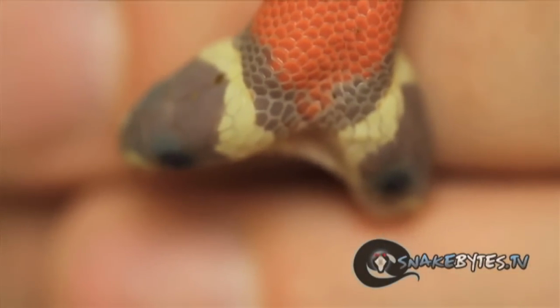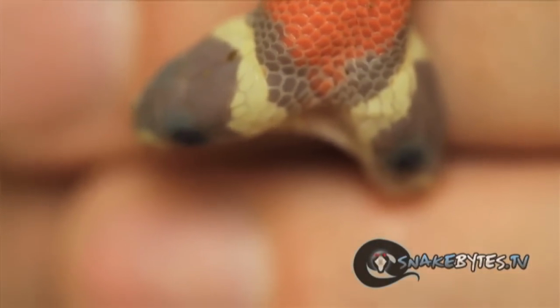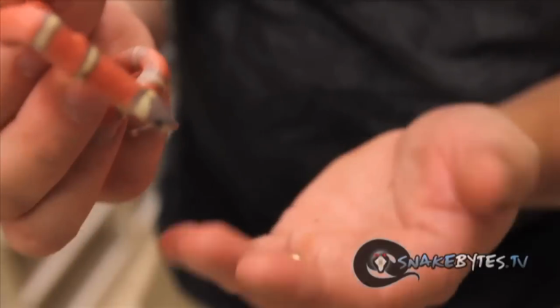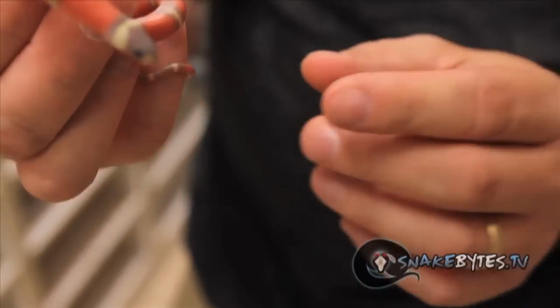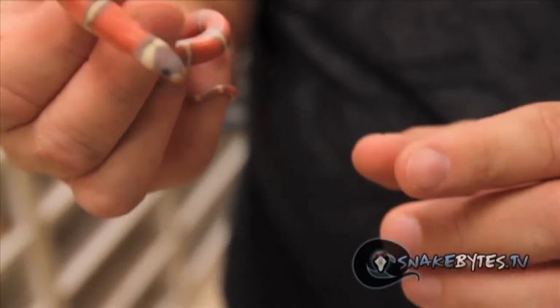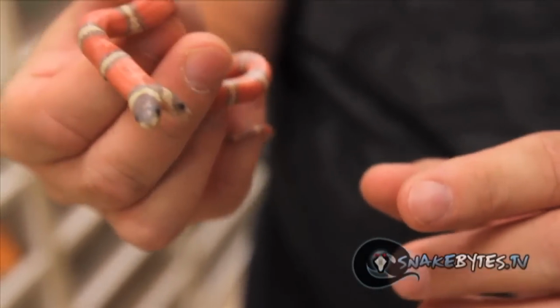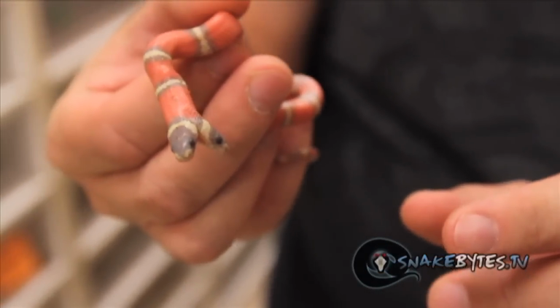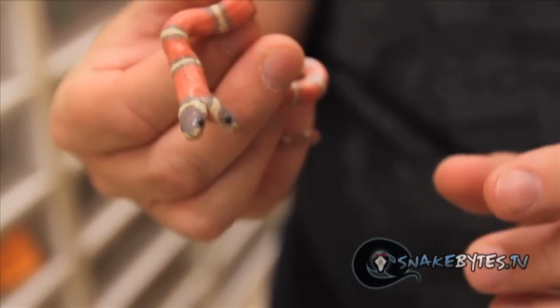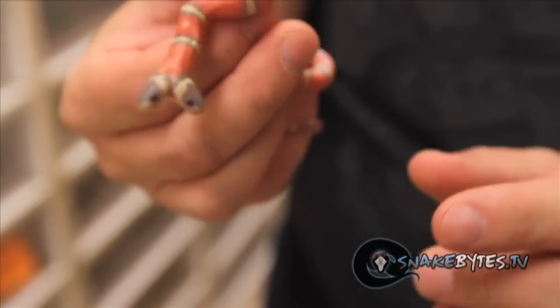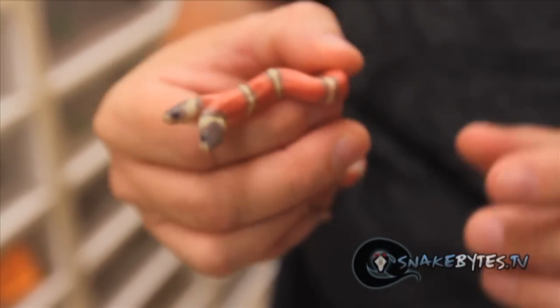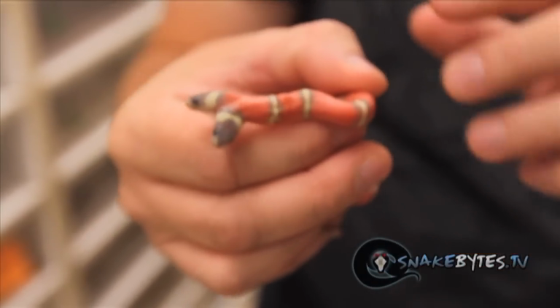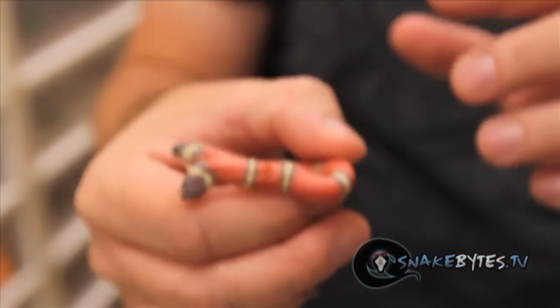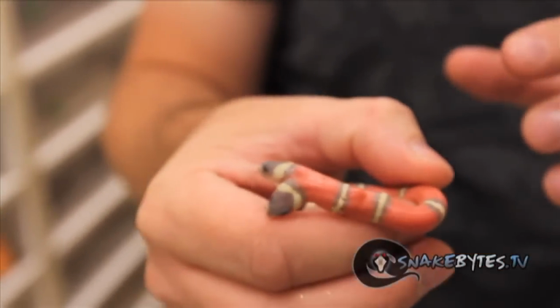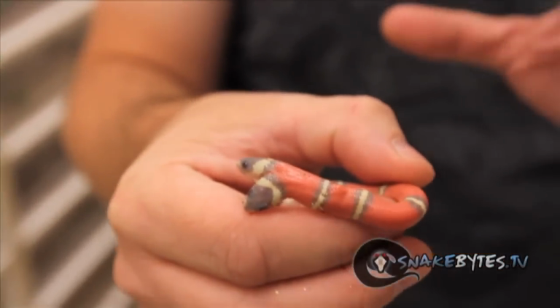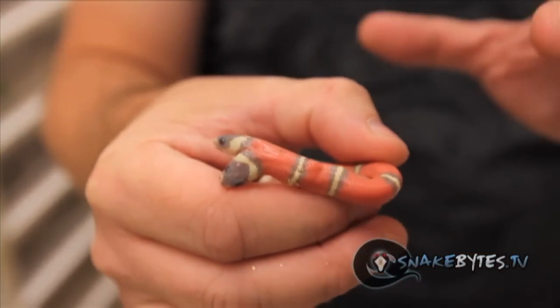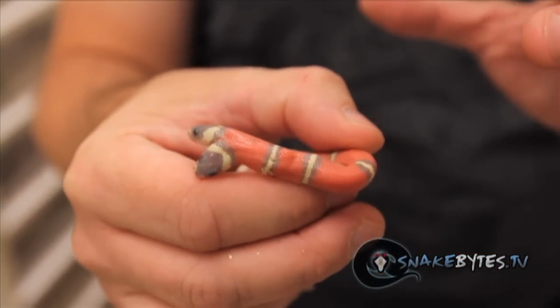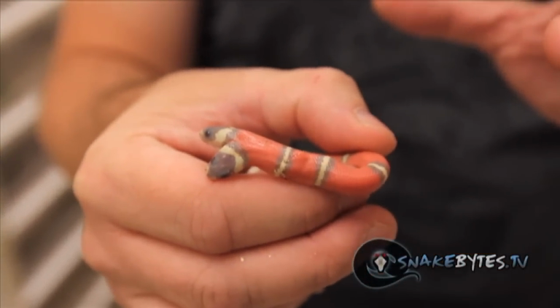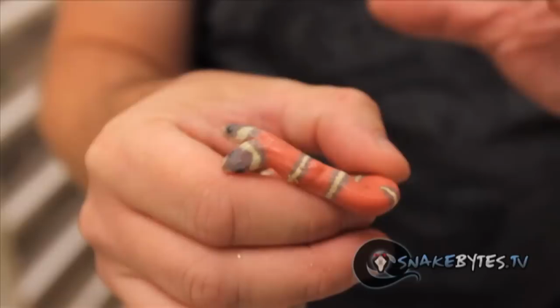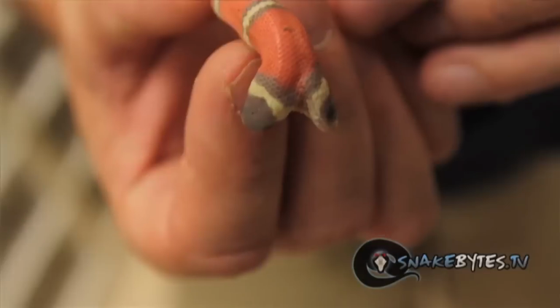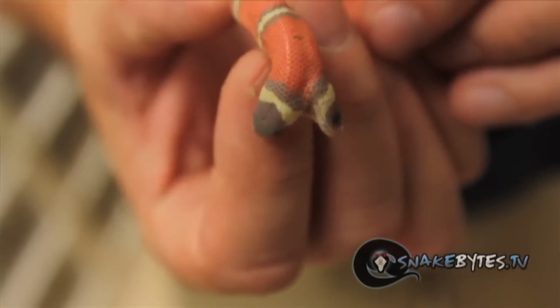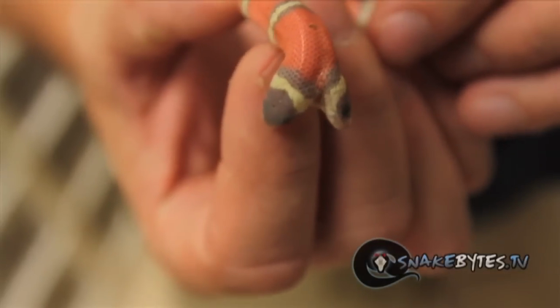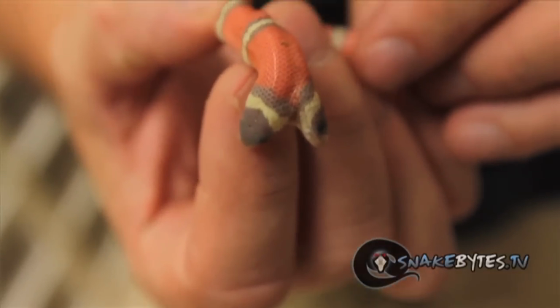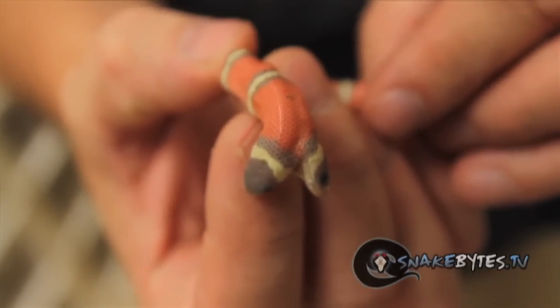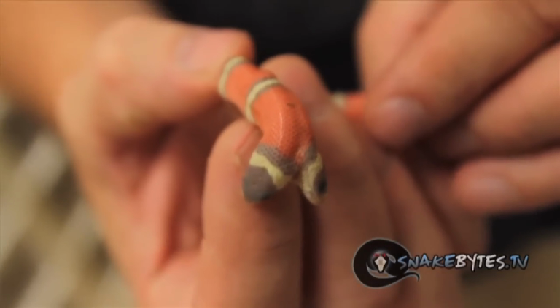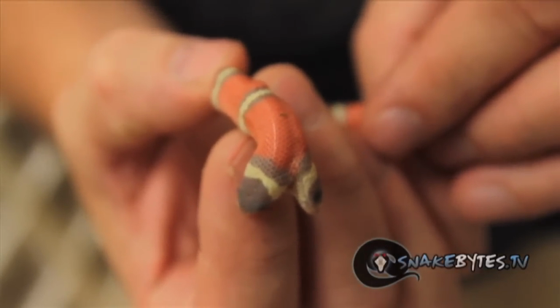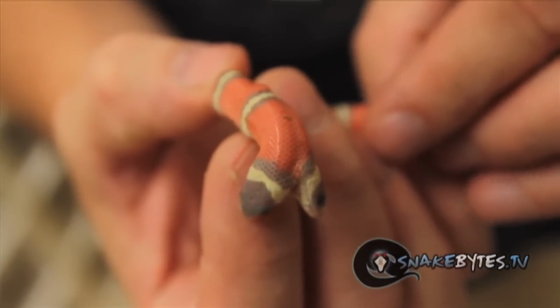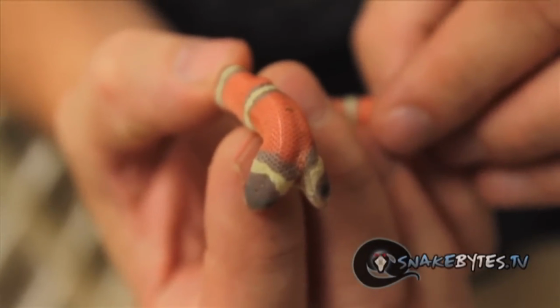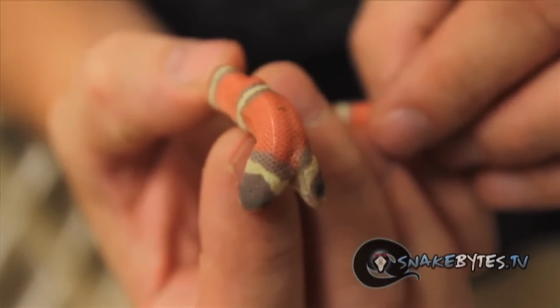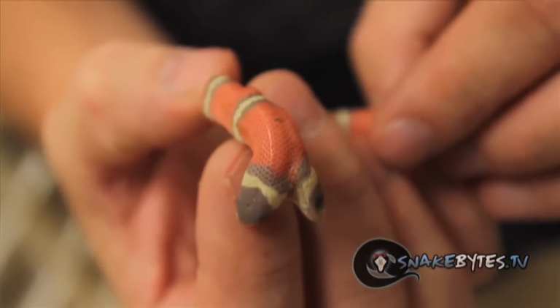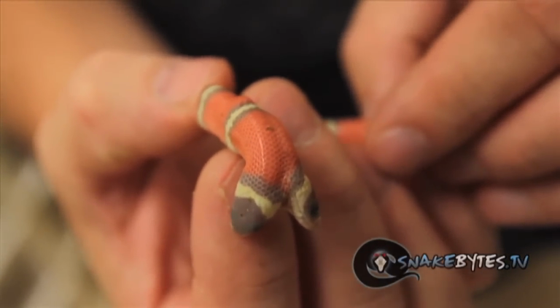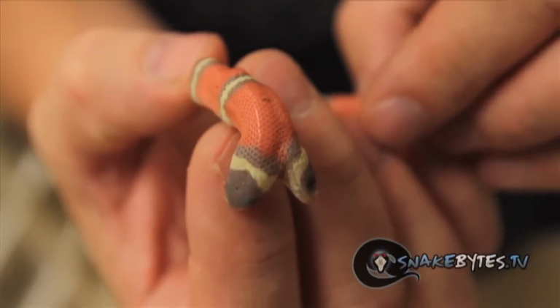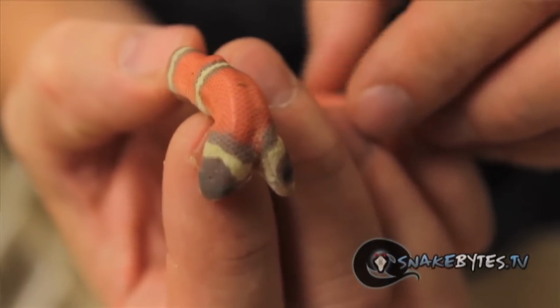You can see both their tongues work. The right head is a little more dominant than the left head, but it seems to be 100% fine. It seems to be healthy other than that.